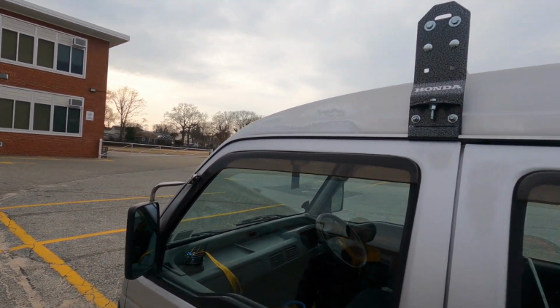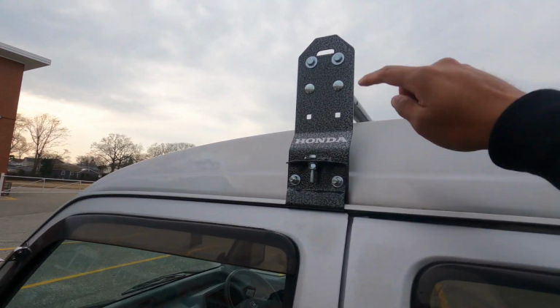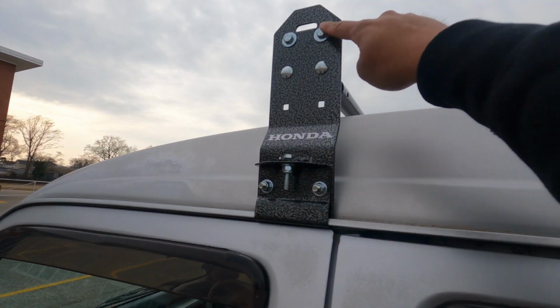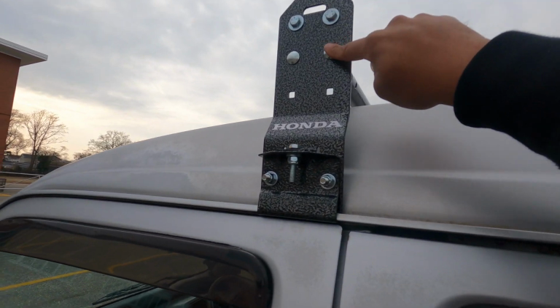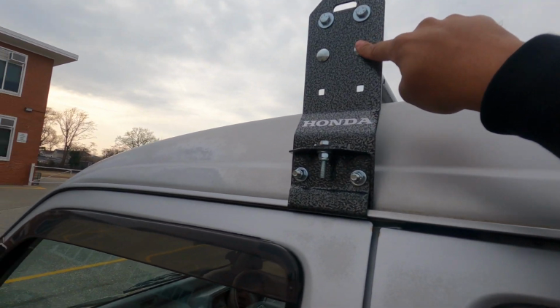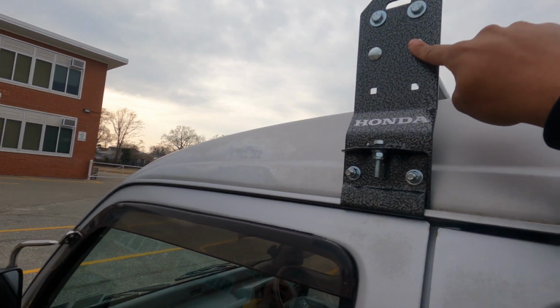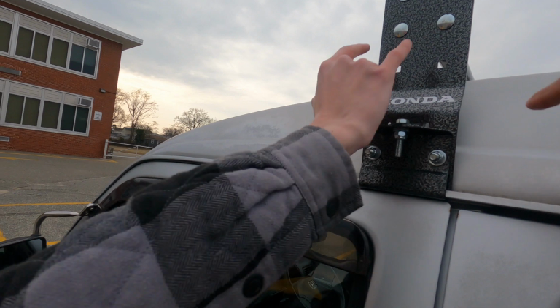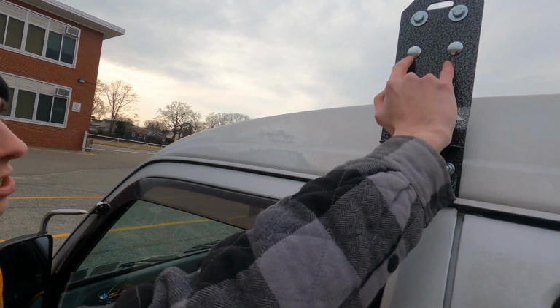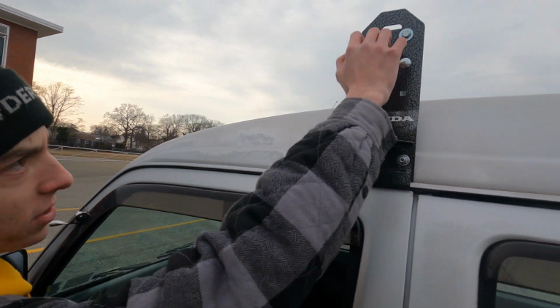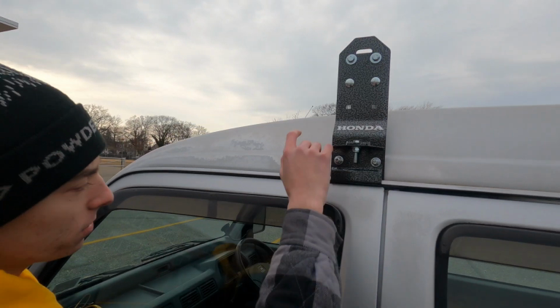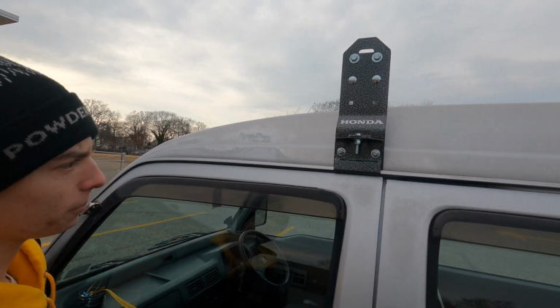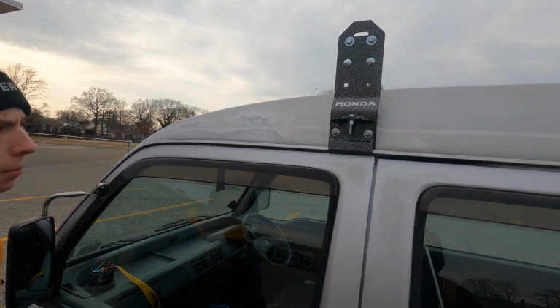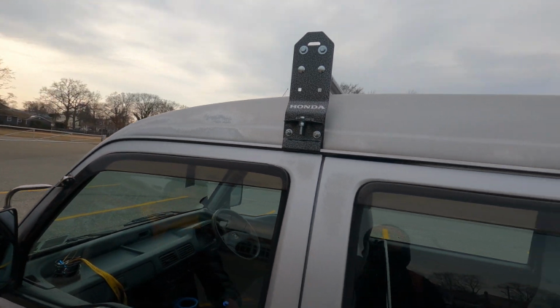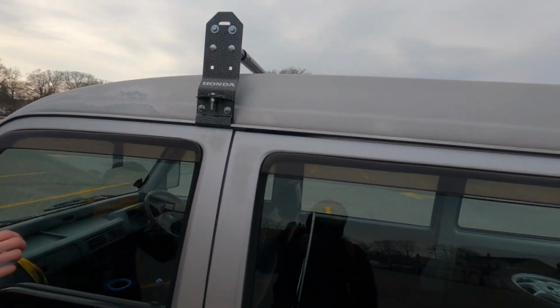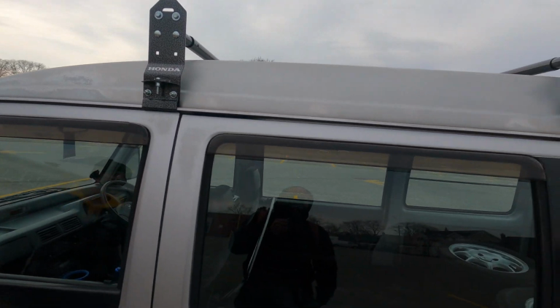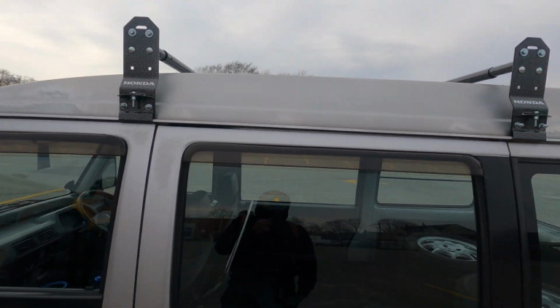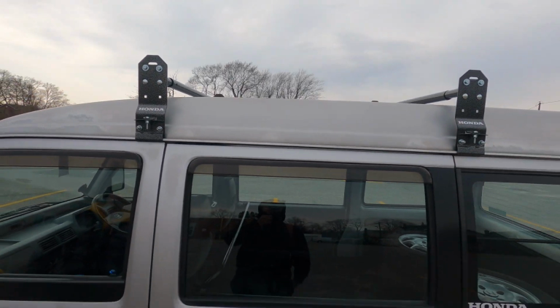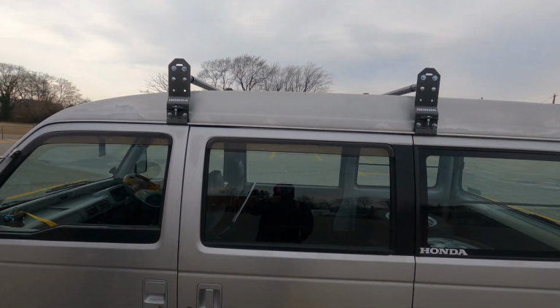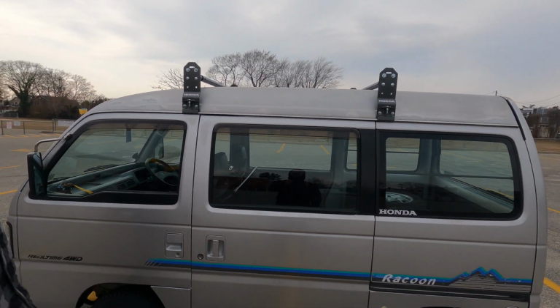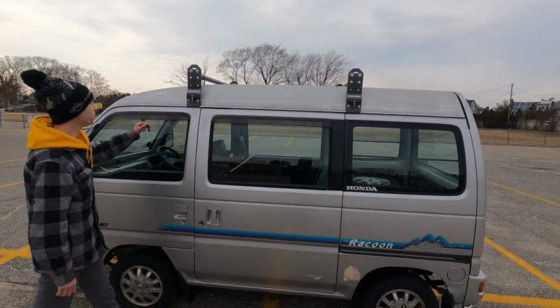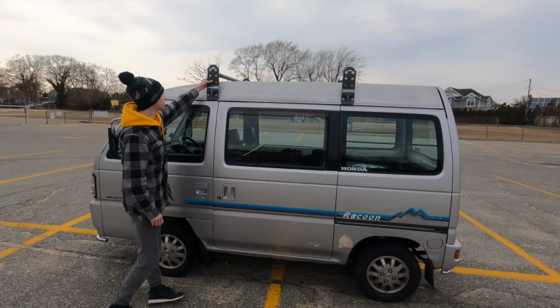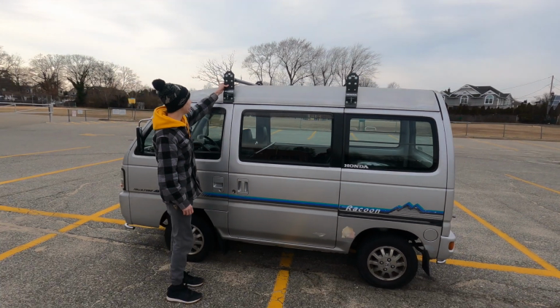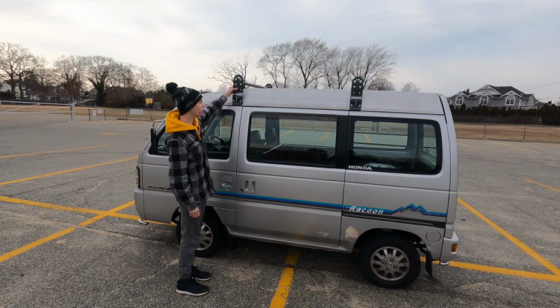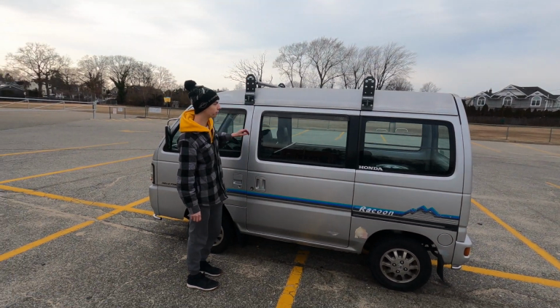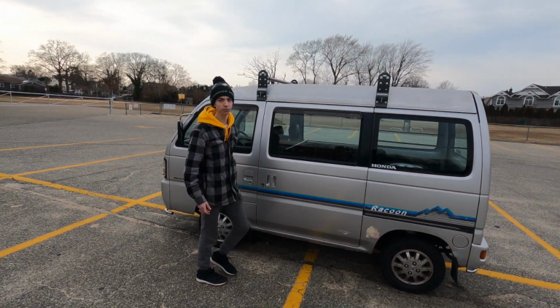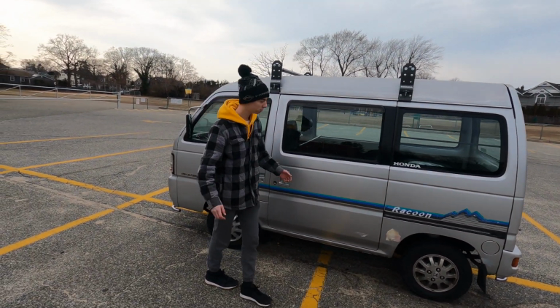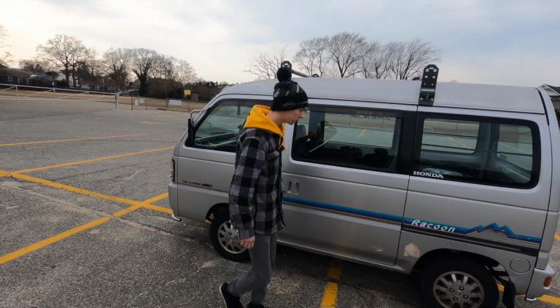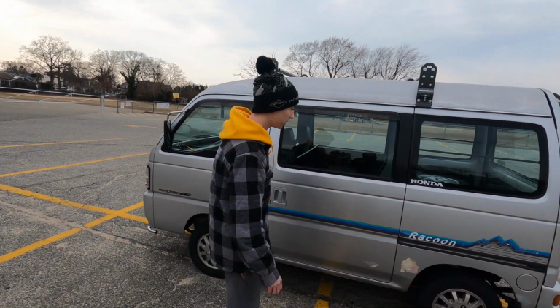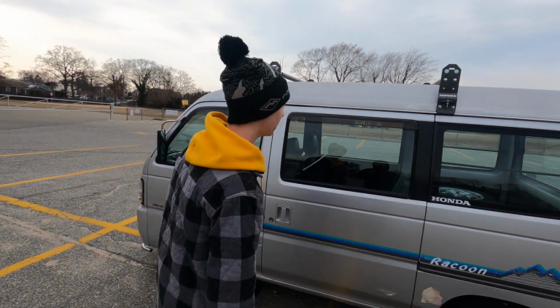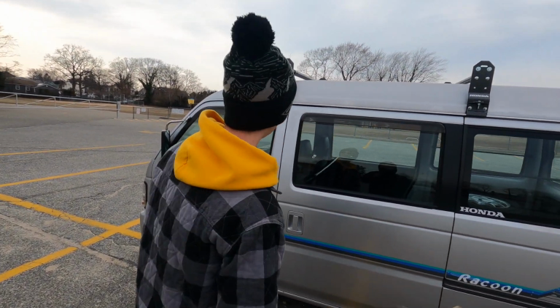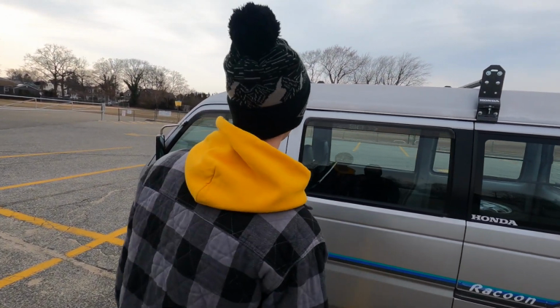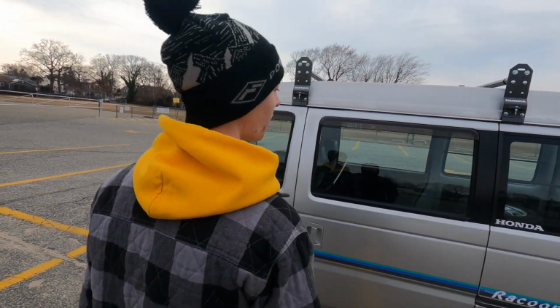So these are stock ones and I just bumped it up and had to get some longer bolts. It gives it a nice look to it too. It's pretty solid — I would feel comfortable throwing something up there.